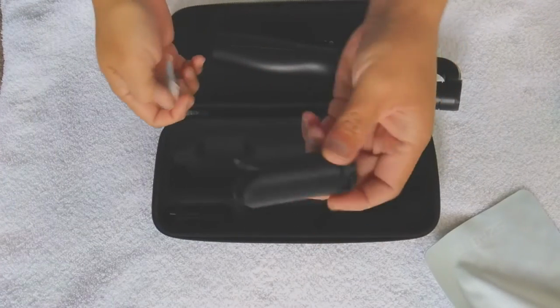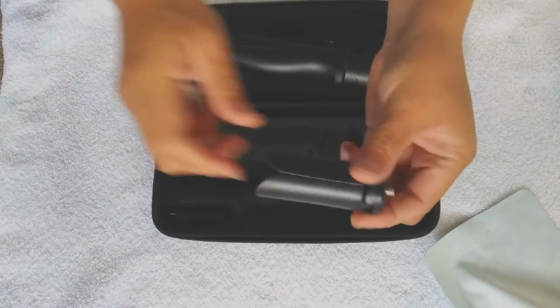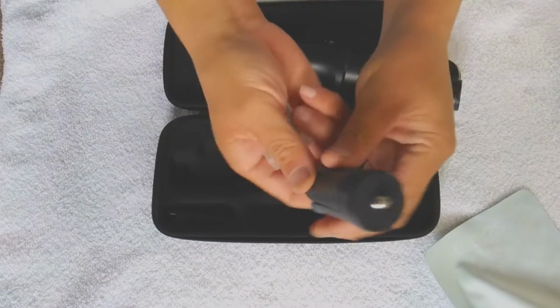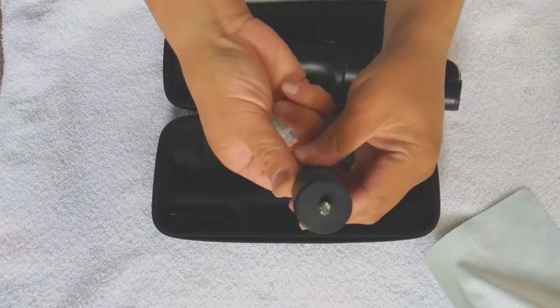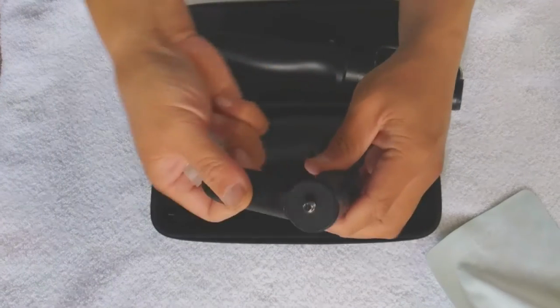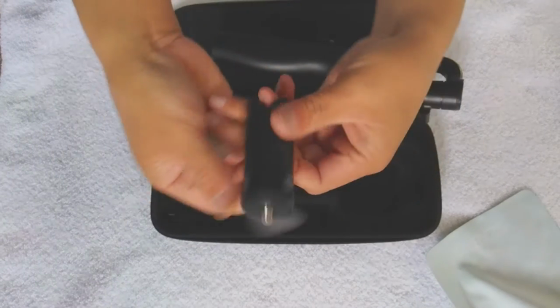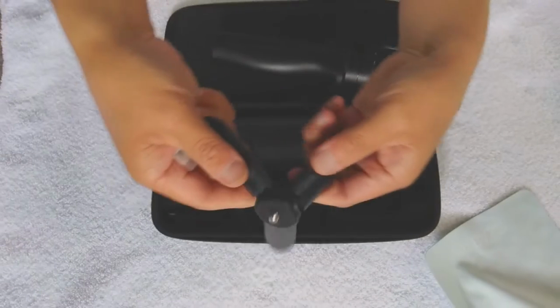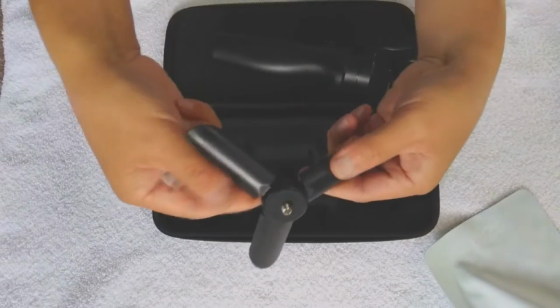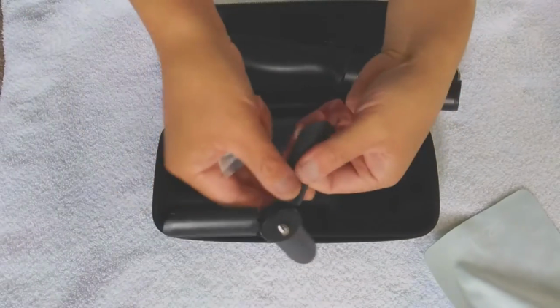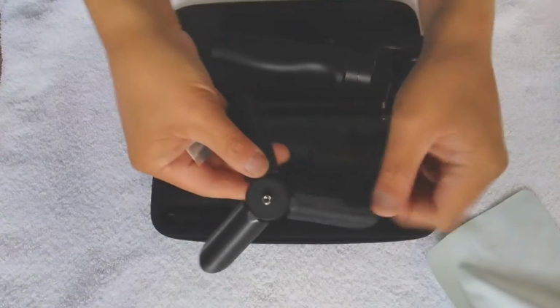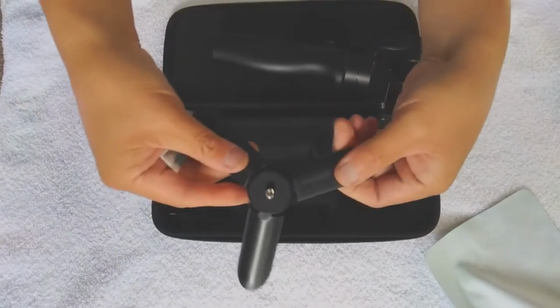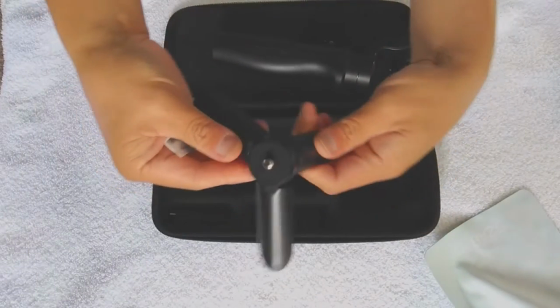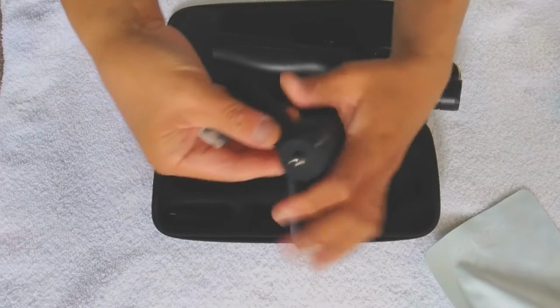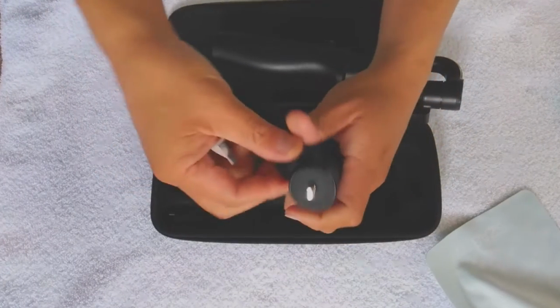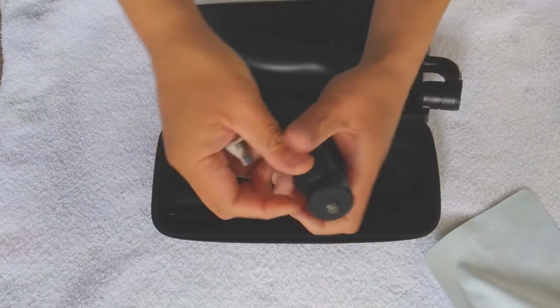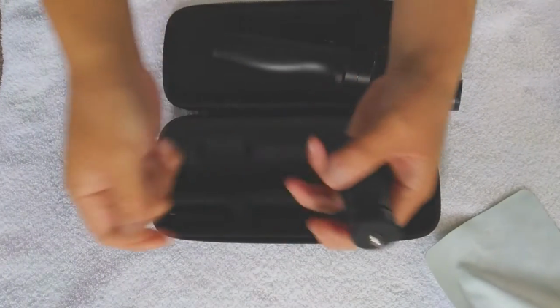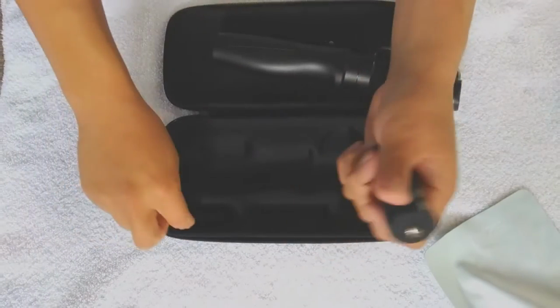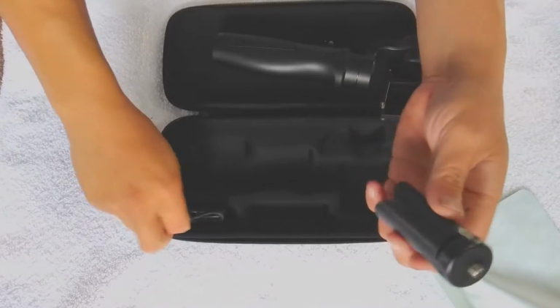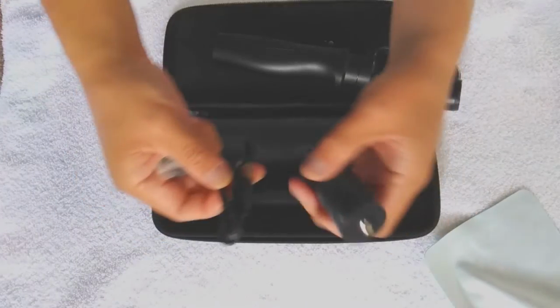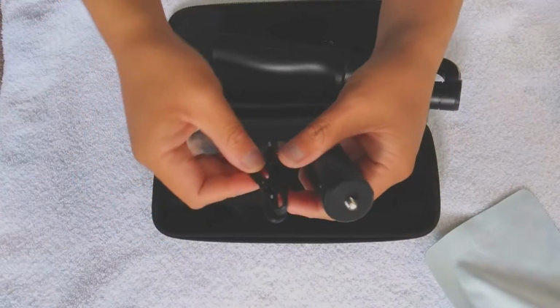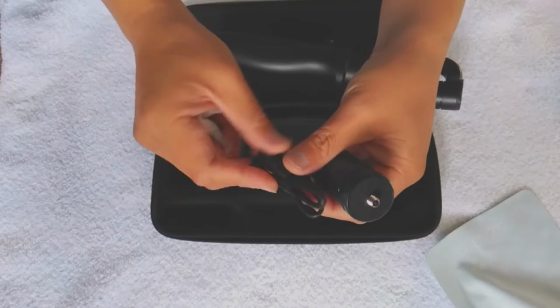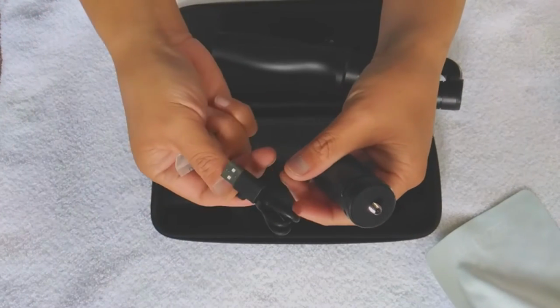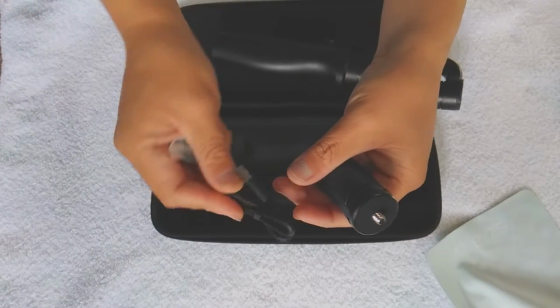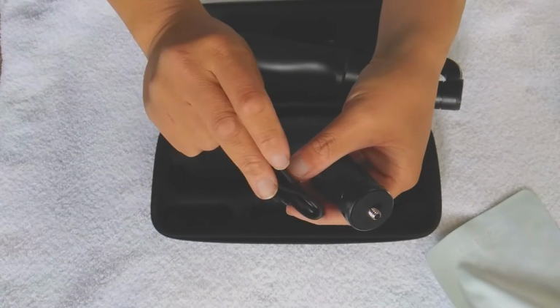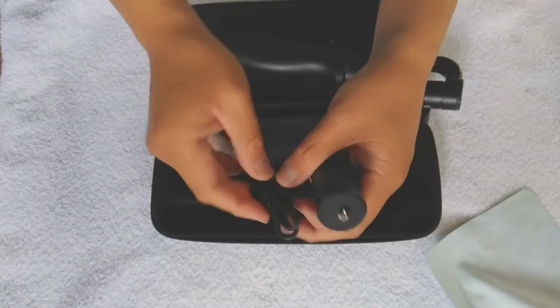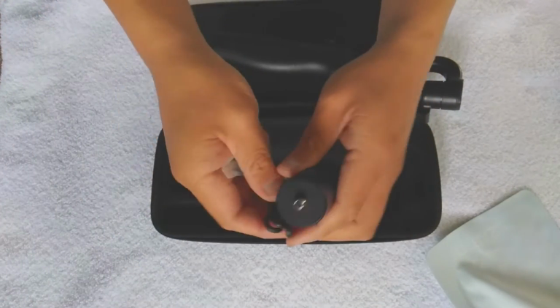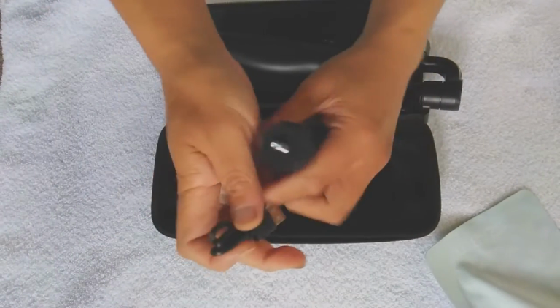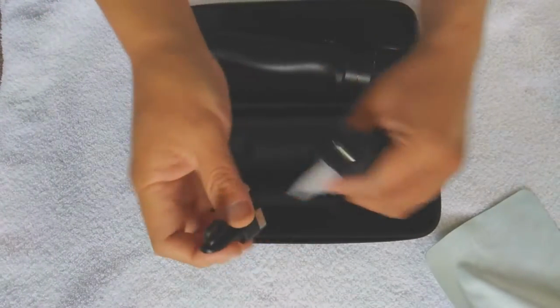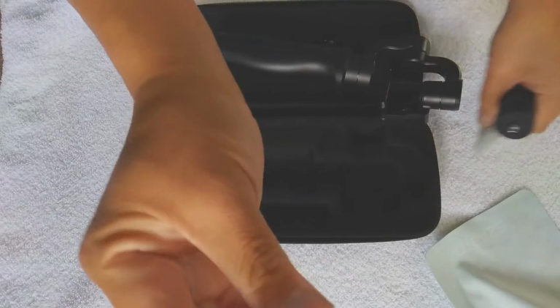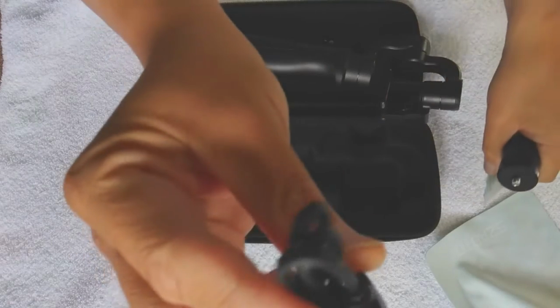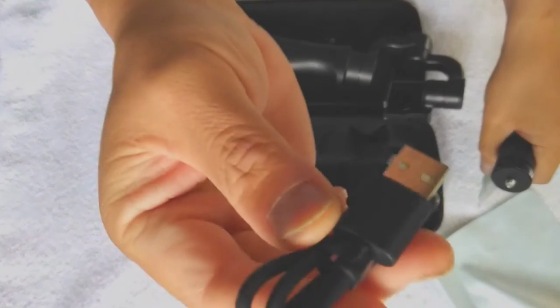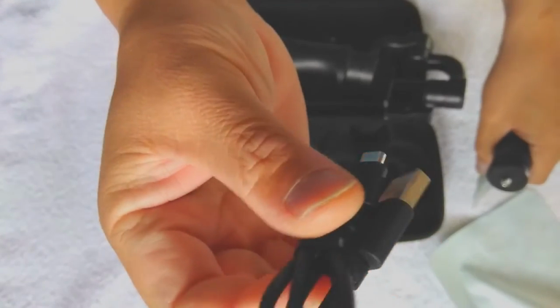It comes with a little tripod to mount in the bottom of the stick, and a charging cable. No bricks, no nothing — just the charging cable itself.